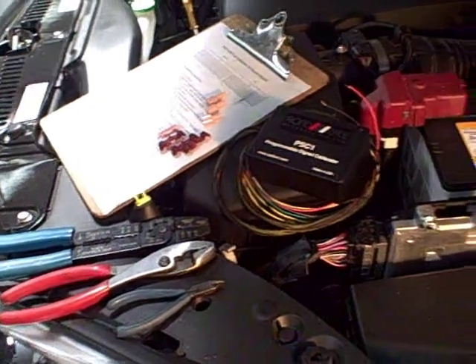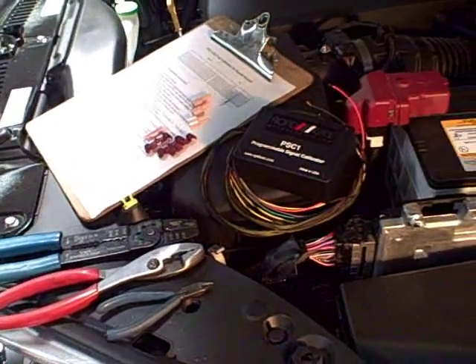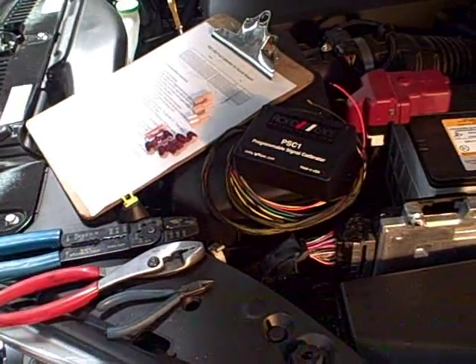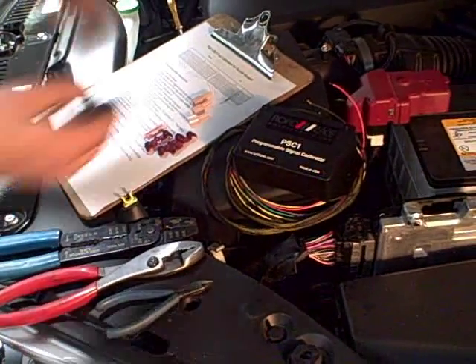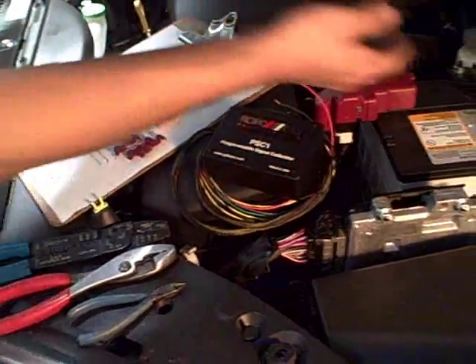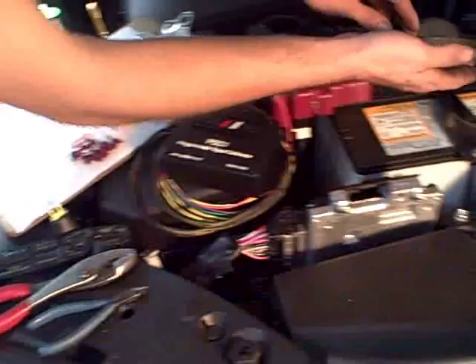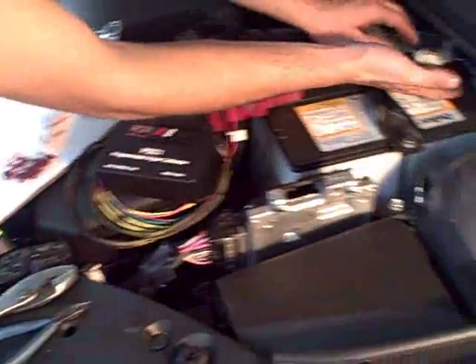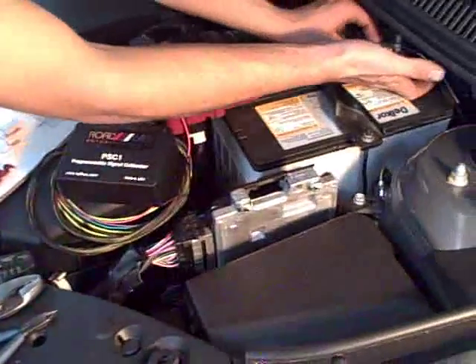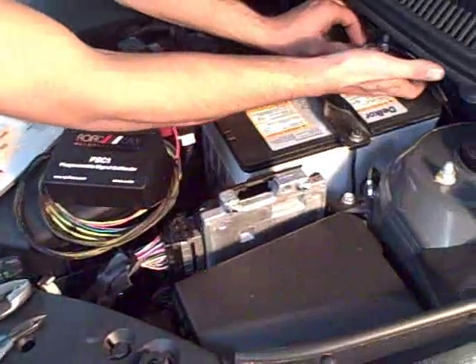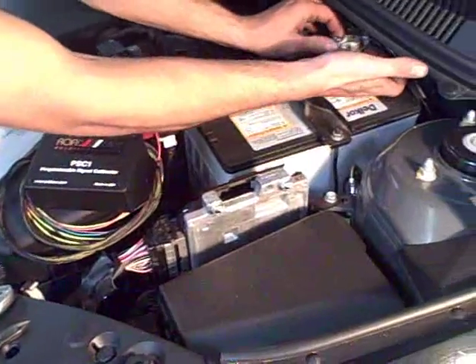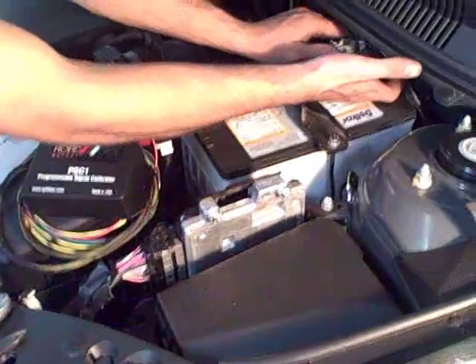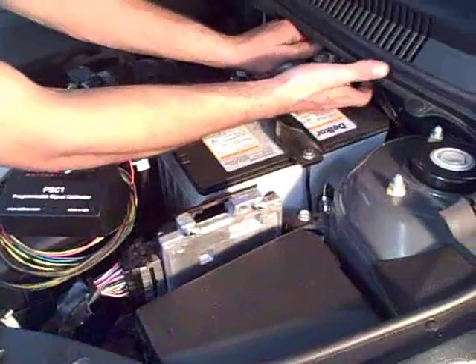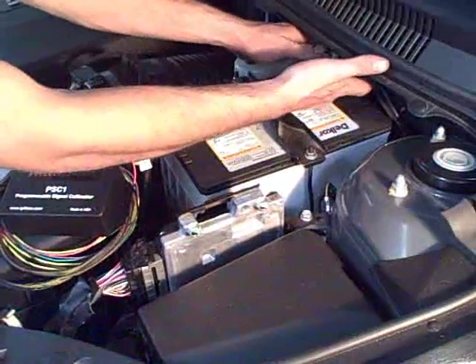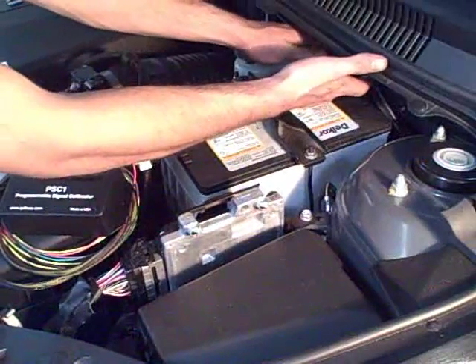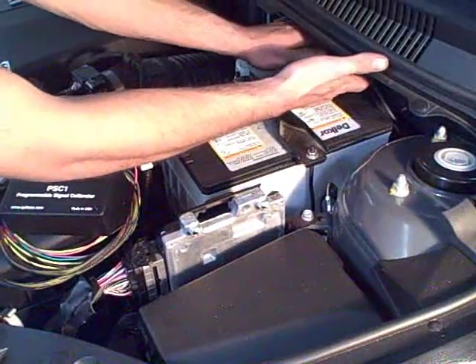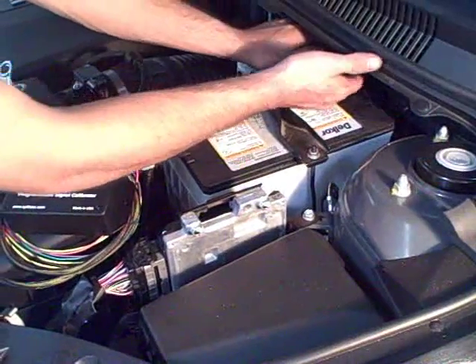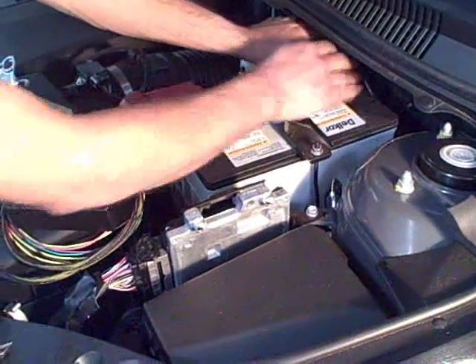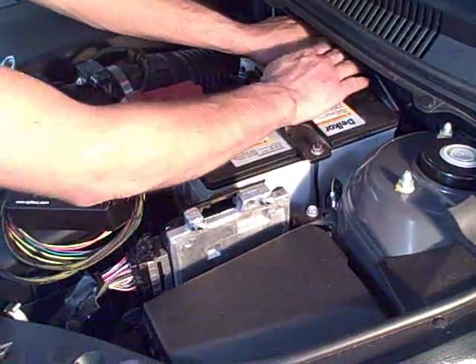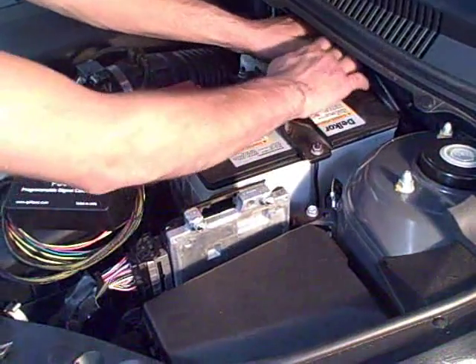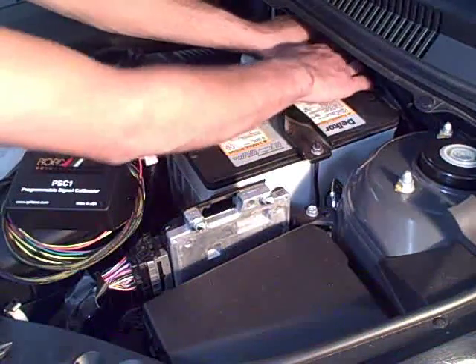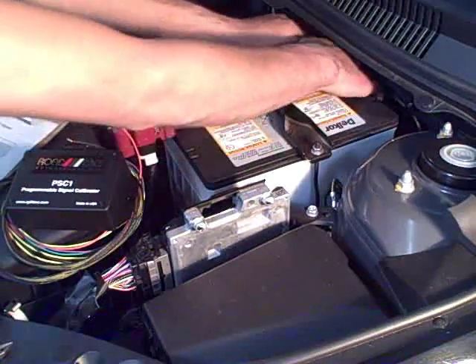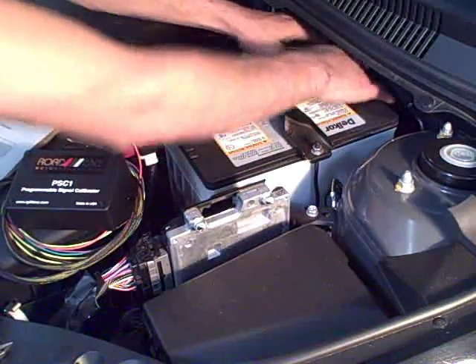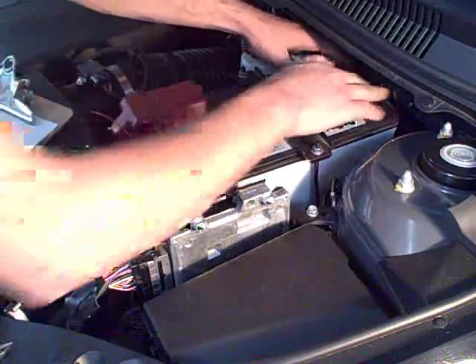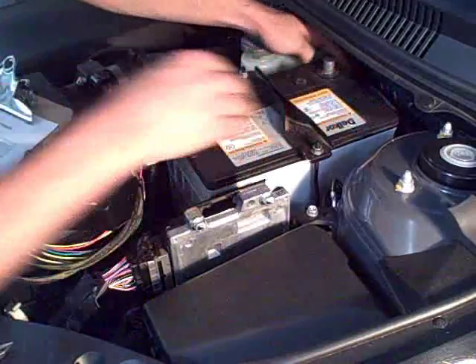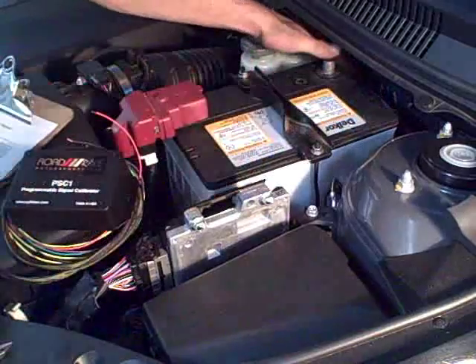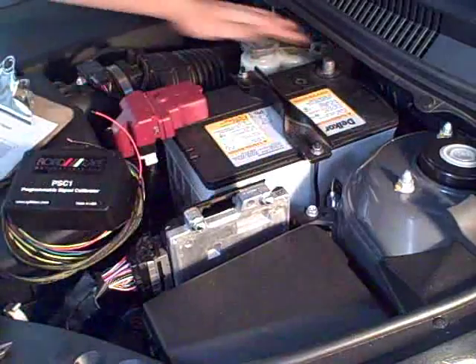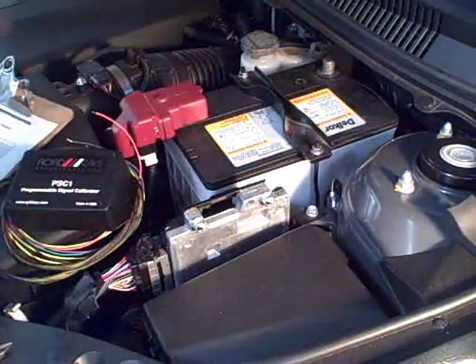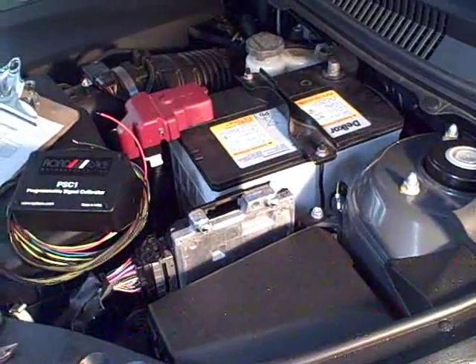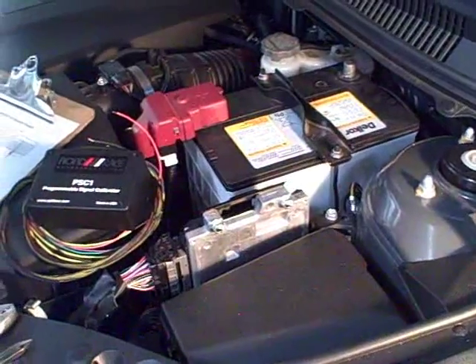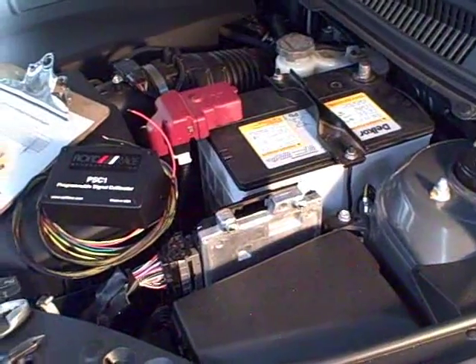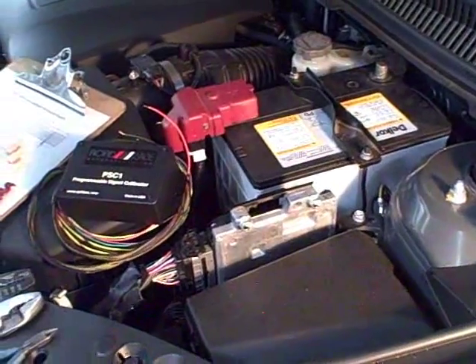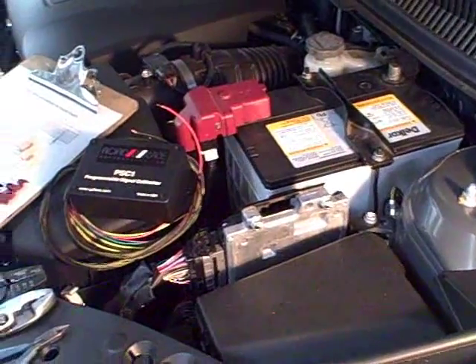Our first step is going to be to go ahead and remove the negative terminal on the battery. You don't want to cause any kind of shorts or anything to fry the ECU, so go ahead and get that disconnected.